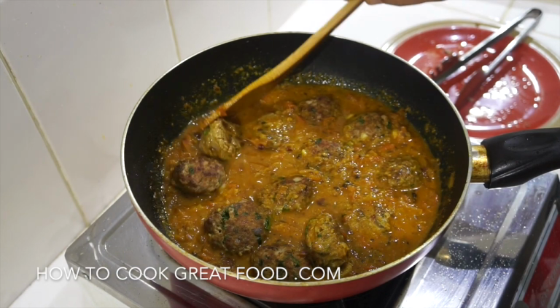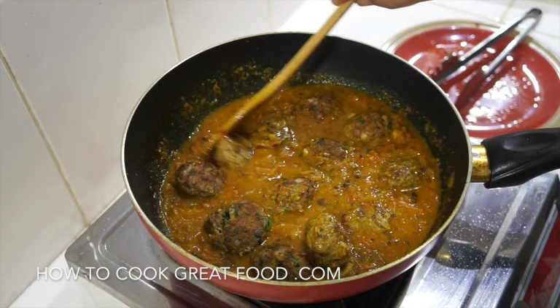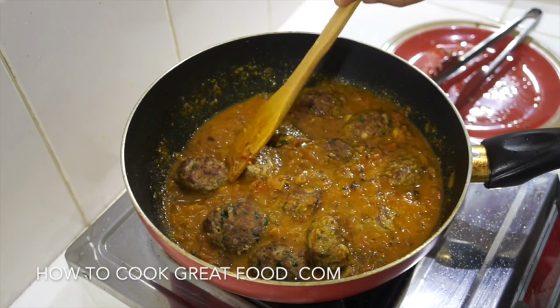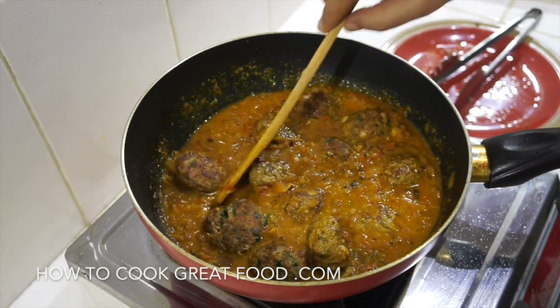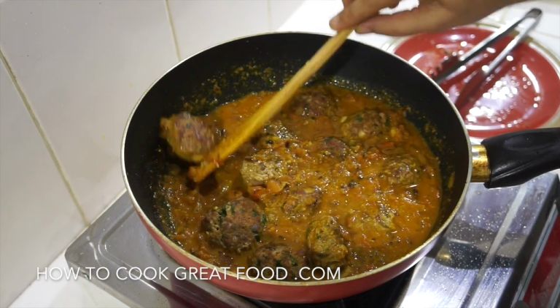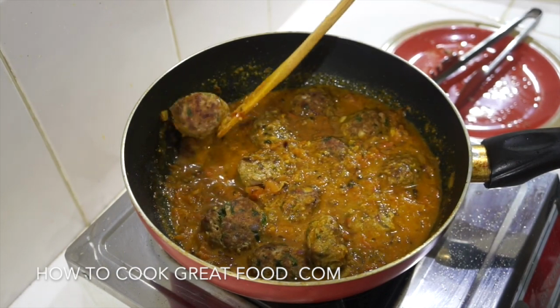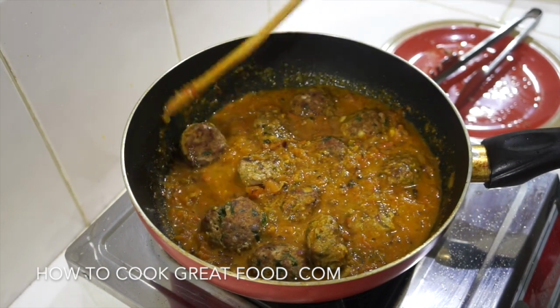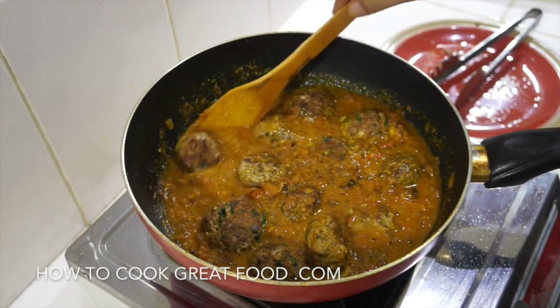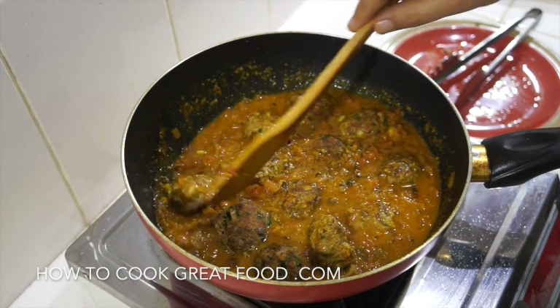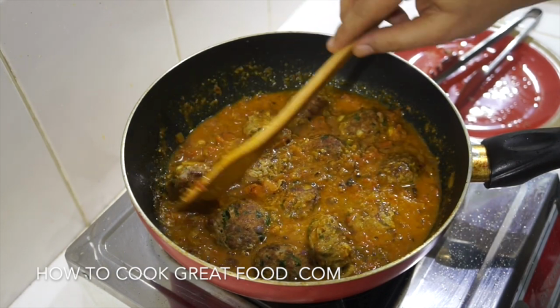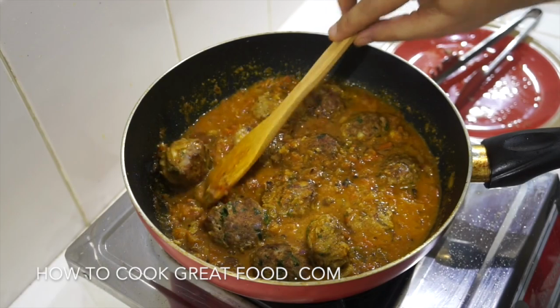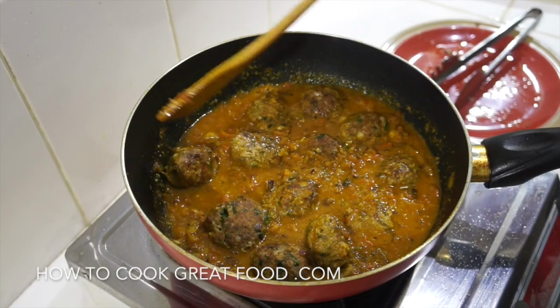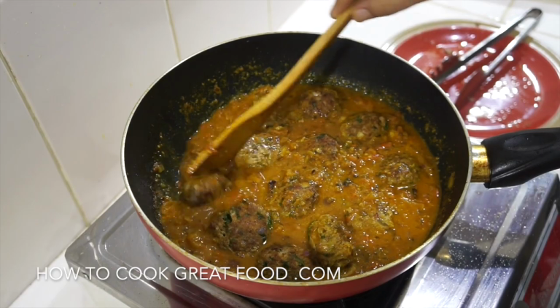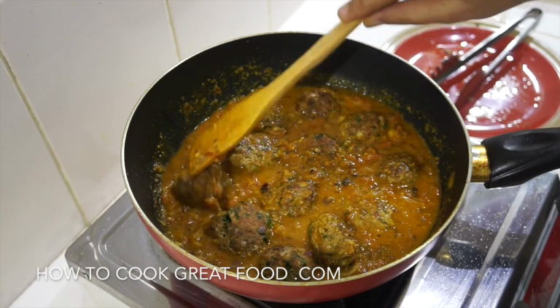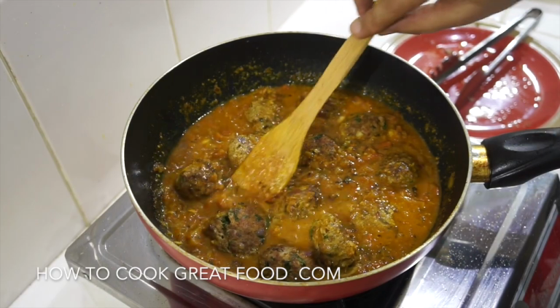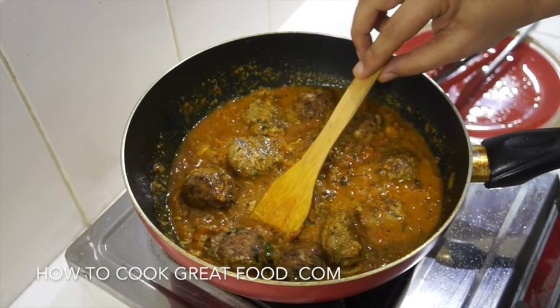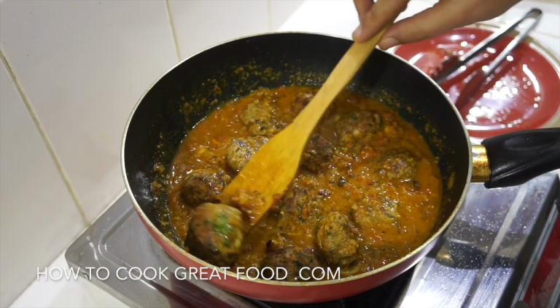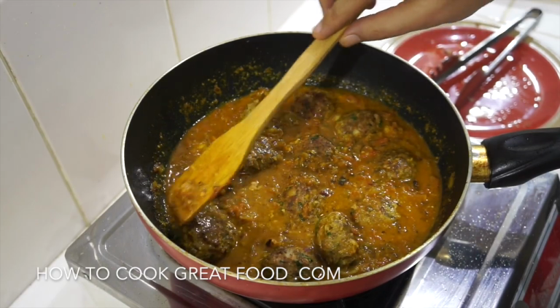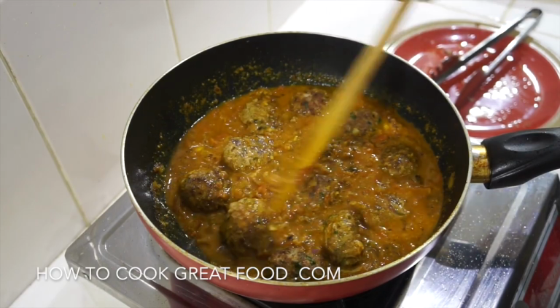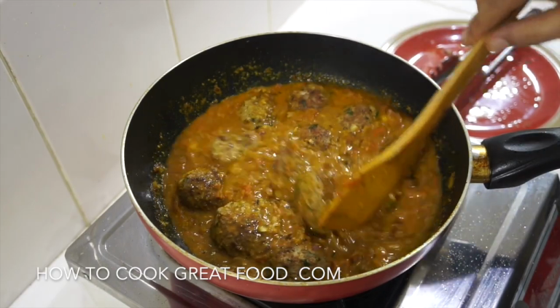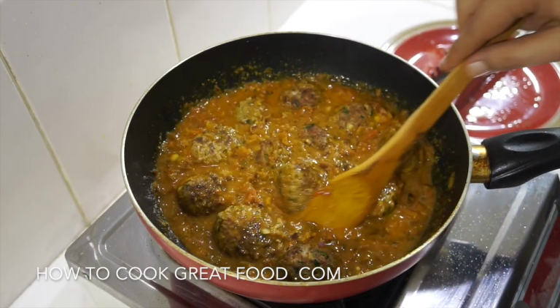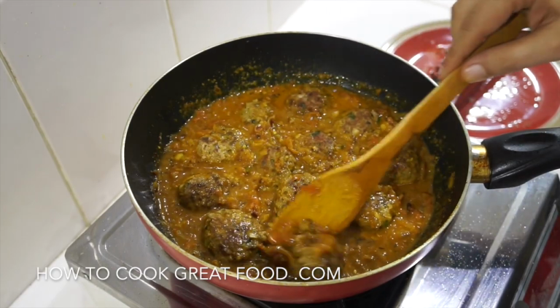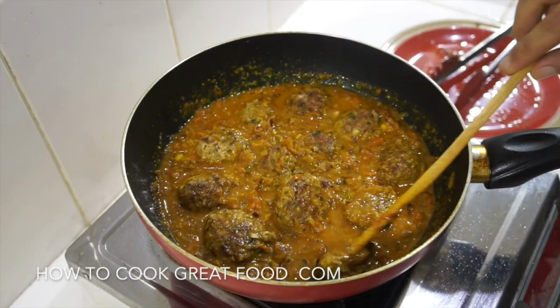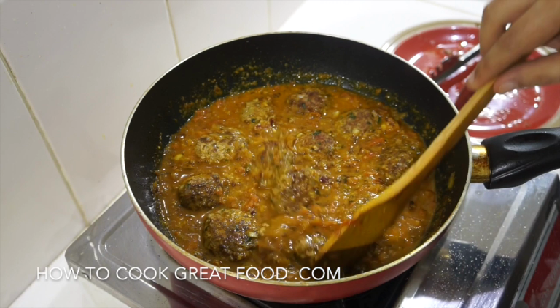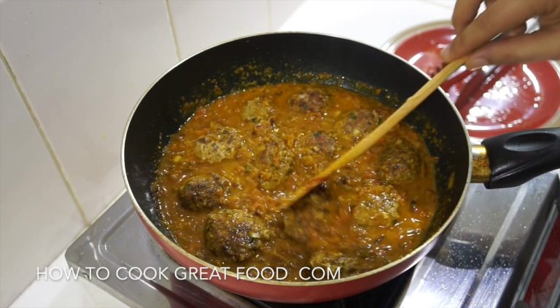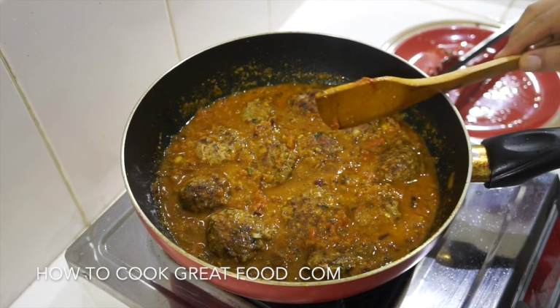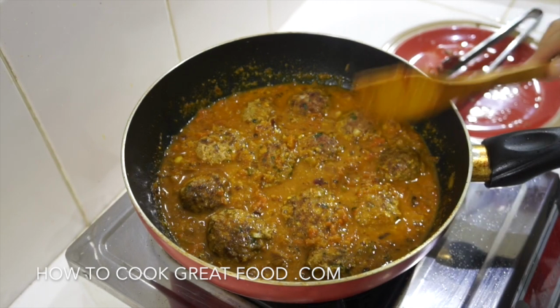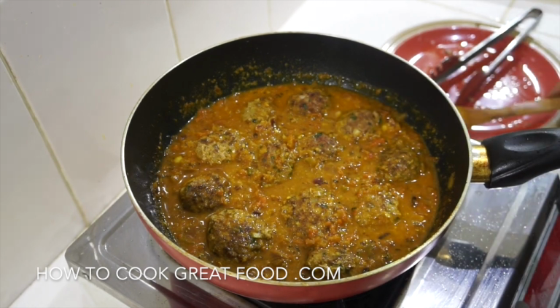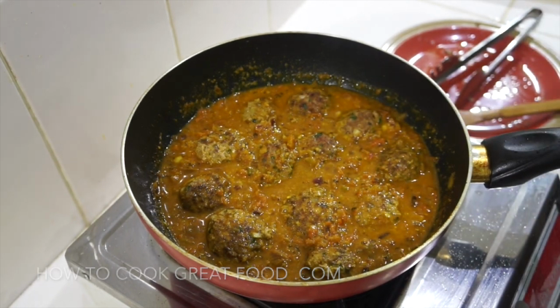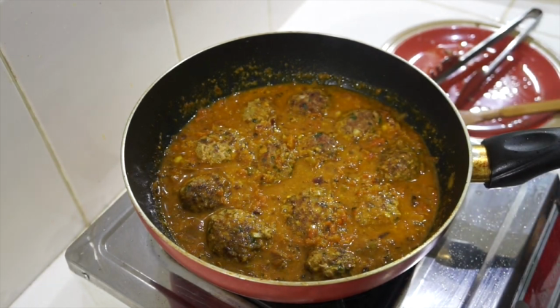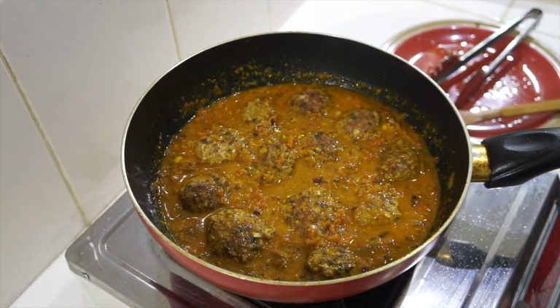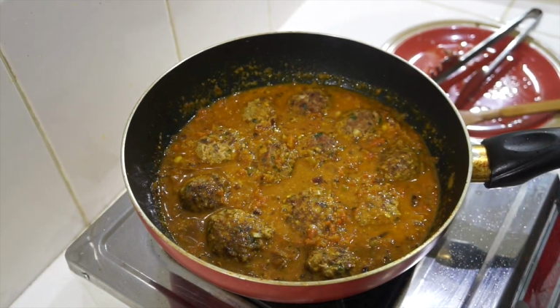Three to four minutes should be okay for these — they're just really quite small. And then that's done. I hope you enjoy that — don't forget to subscribe to our channel and we'll see you soon. Lots of love!